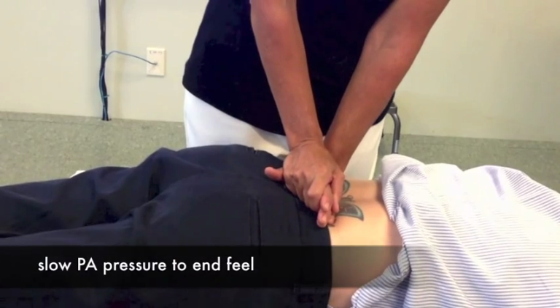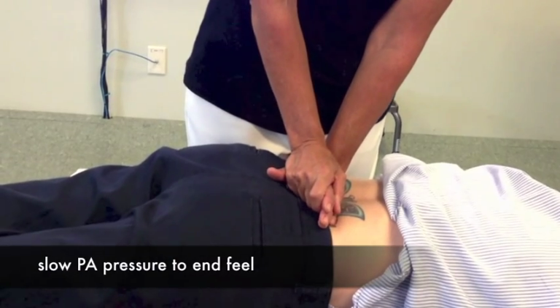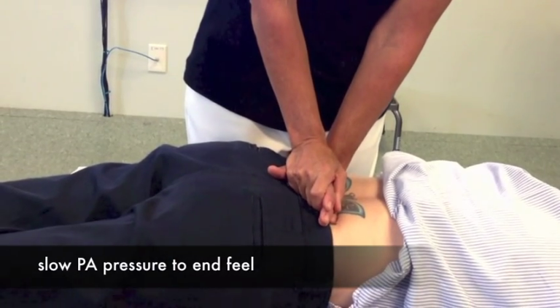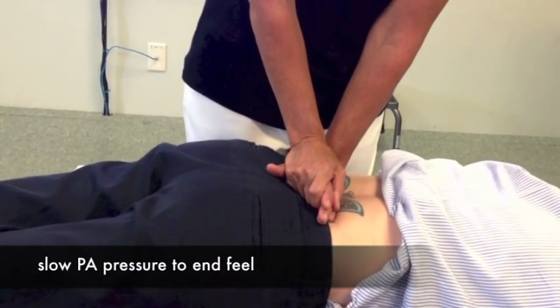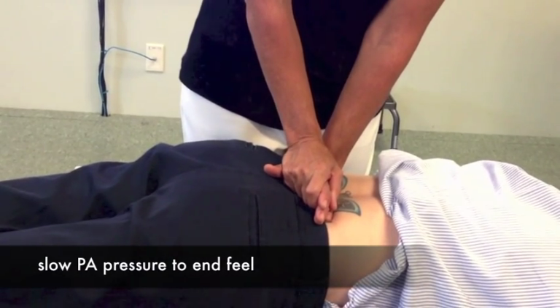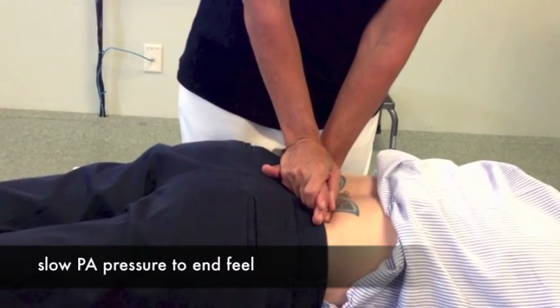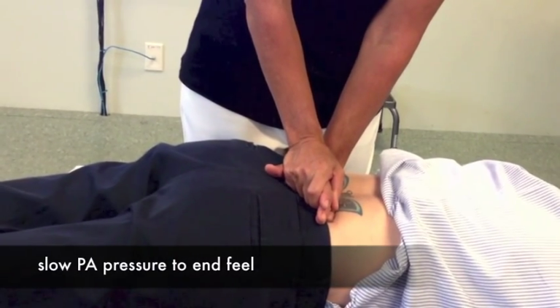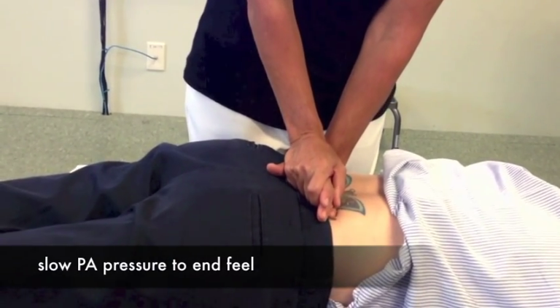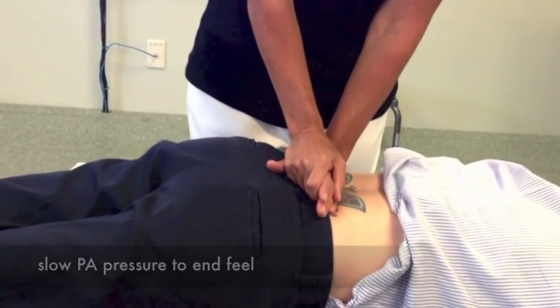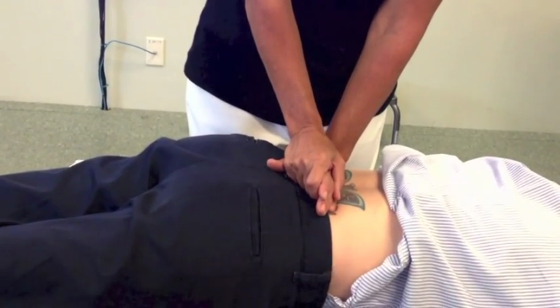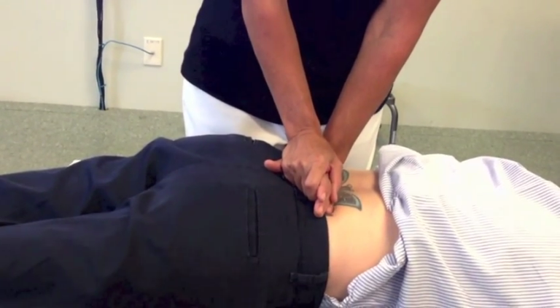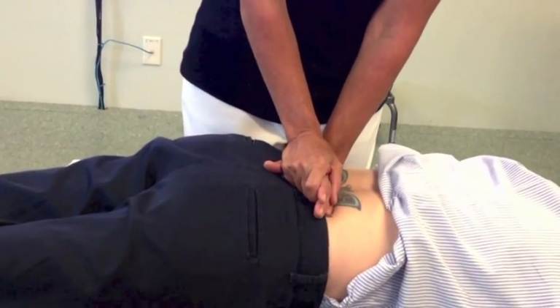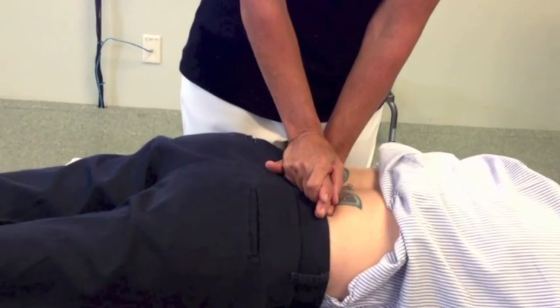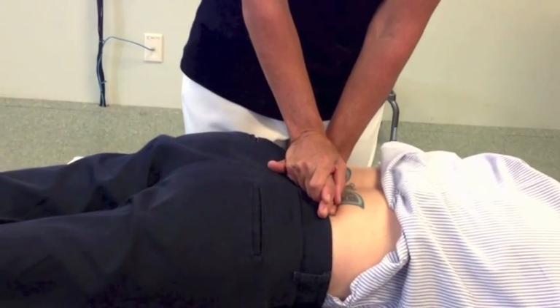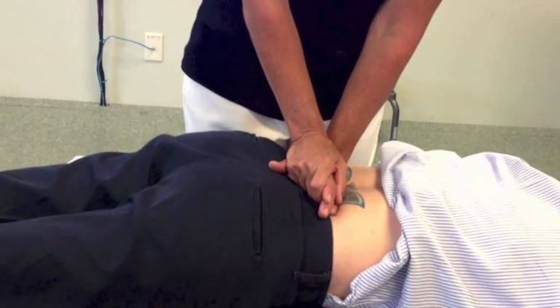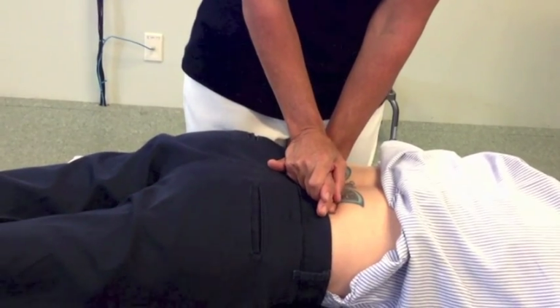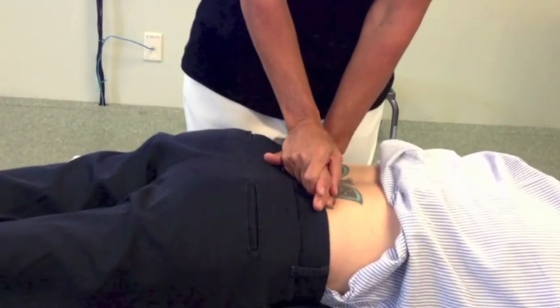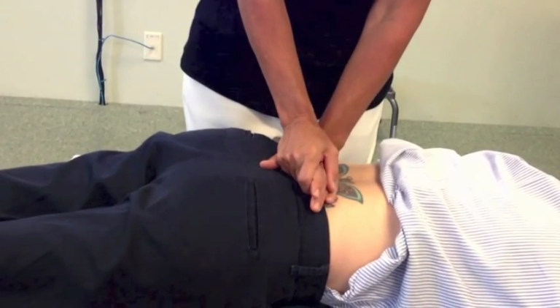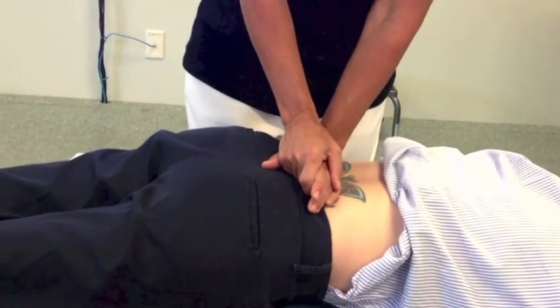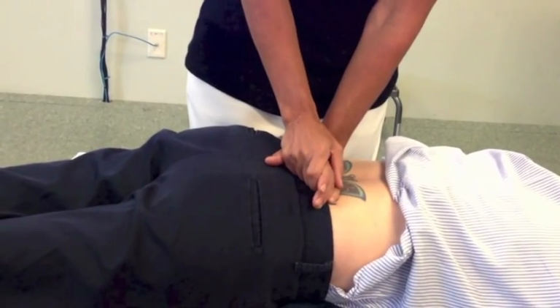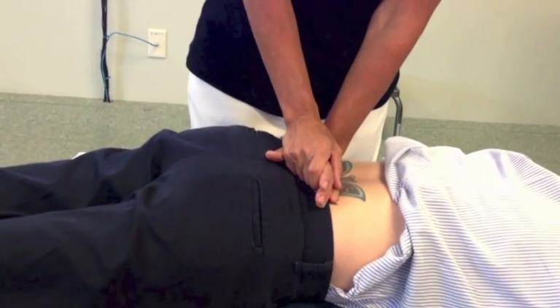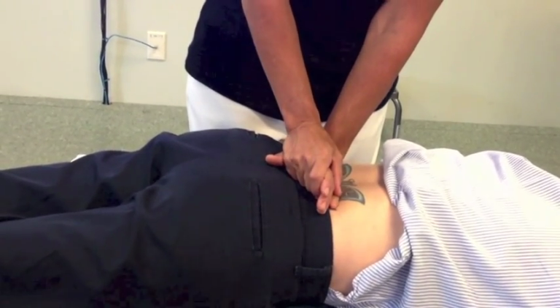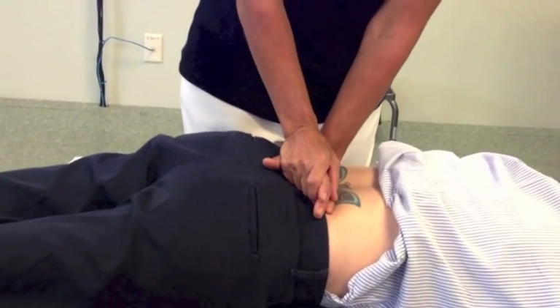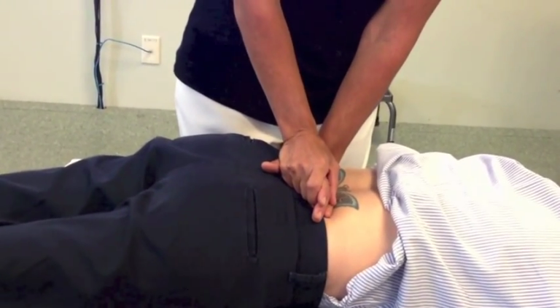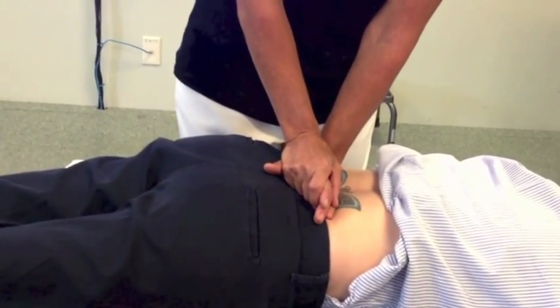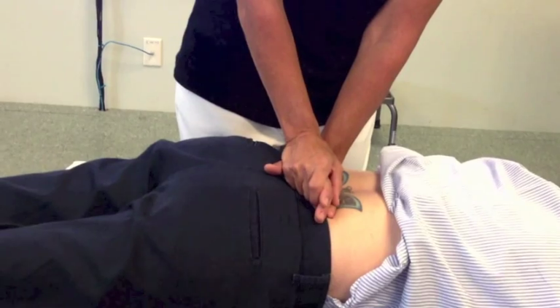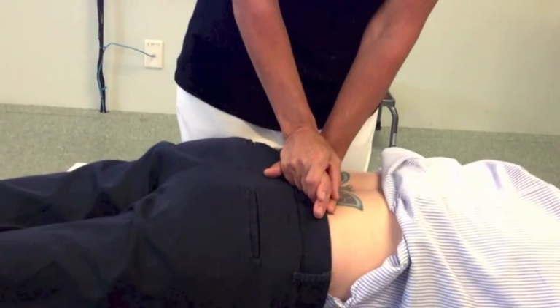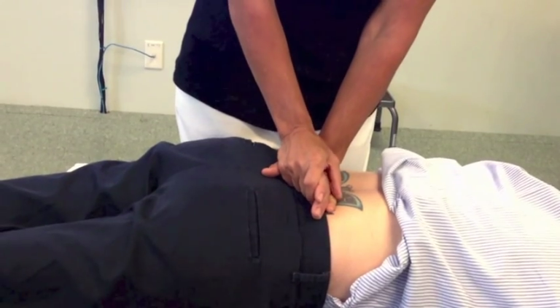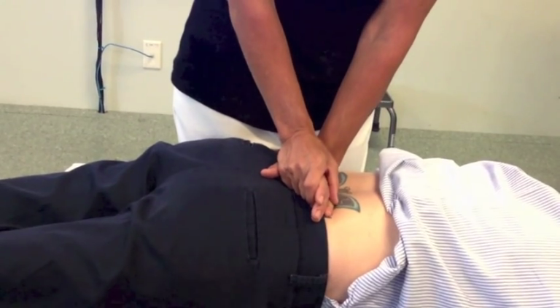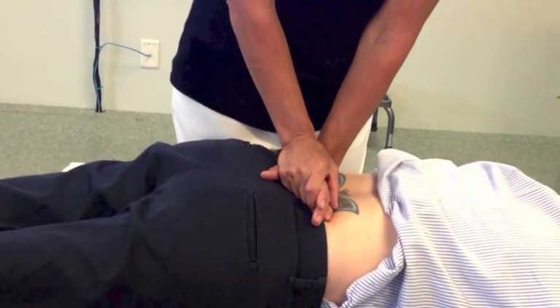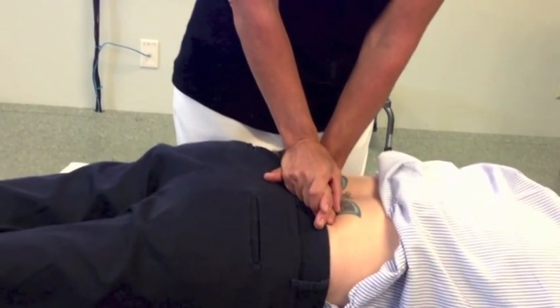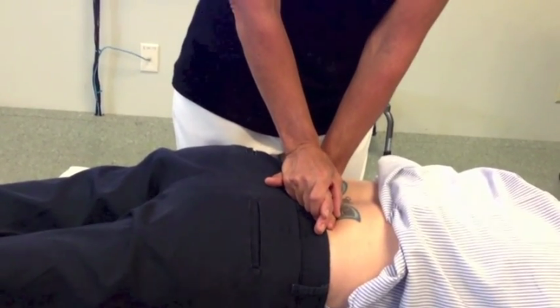I just slowly sink down to where her end range is, to where I feel an end feel, and that's it. I'll do that a couple of times. When I do this, I have to assess for two different things — so those two different things are what and what?